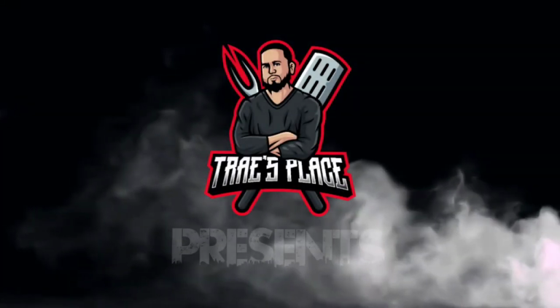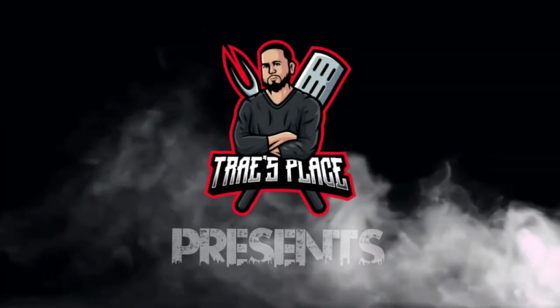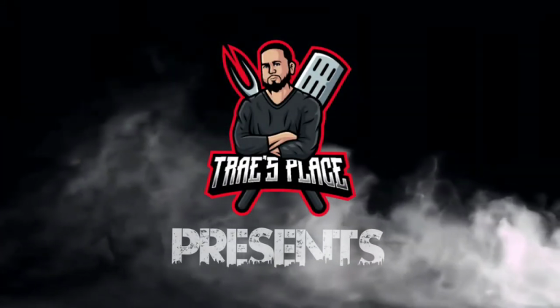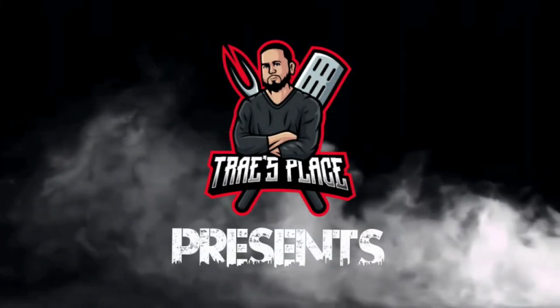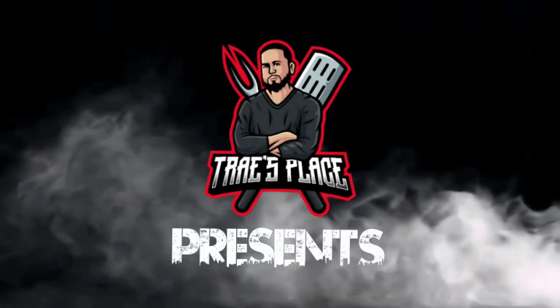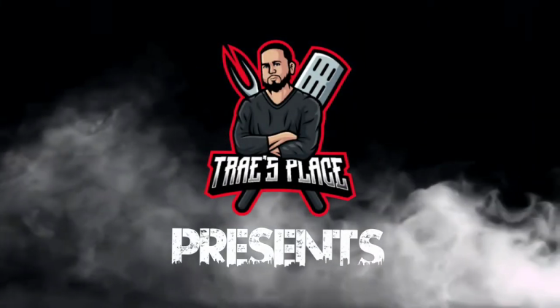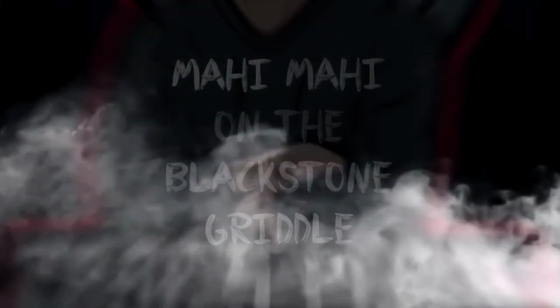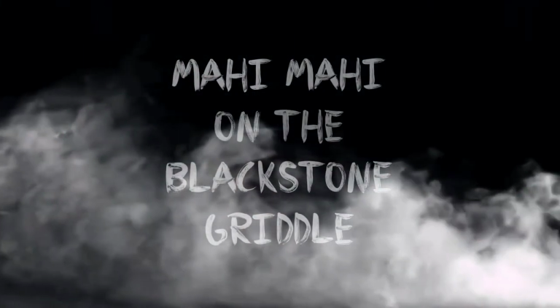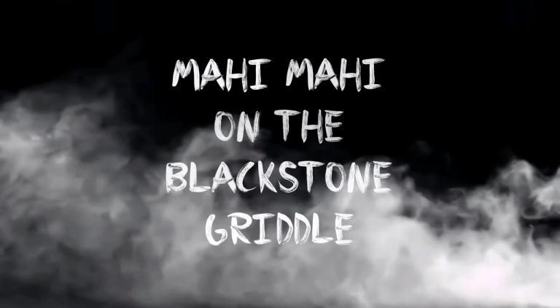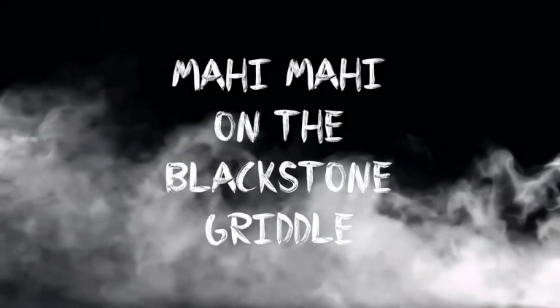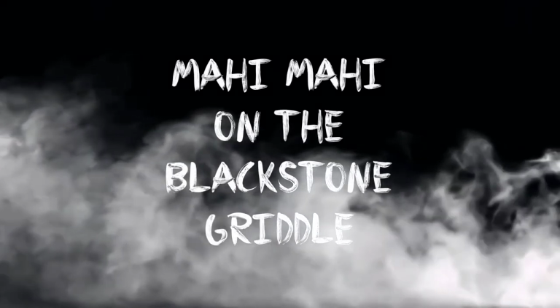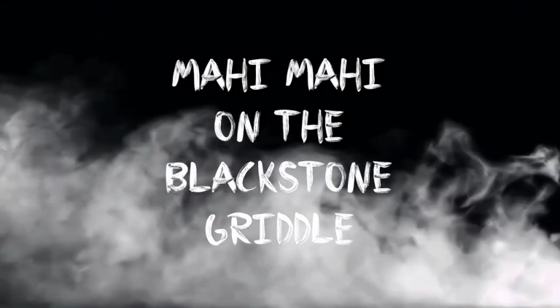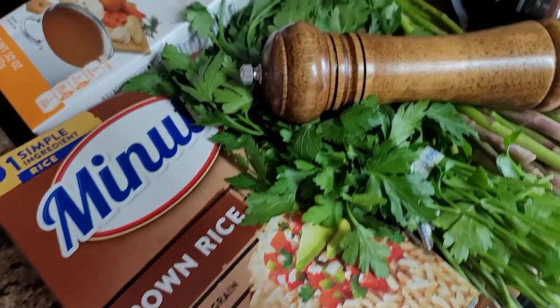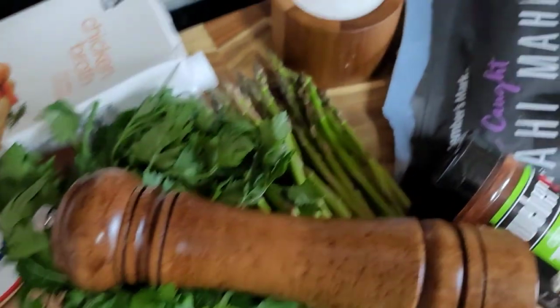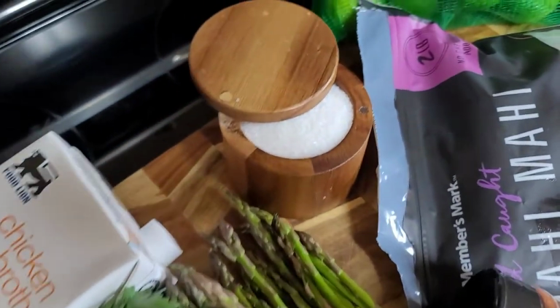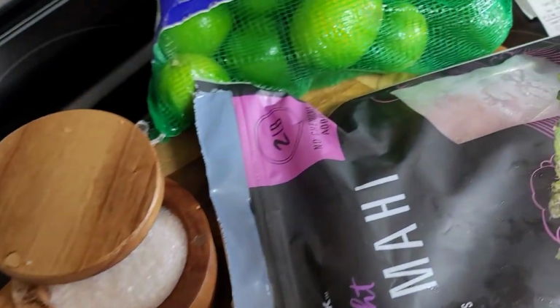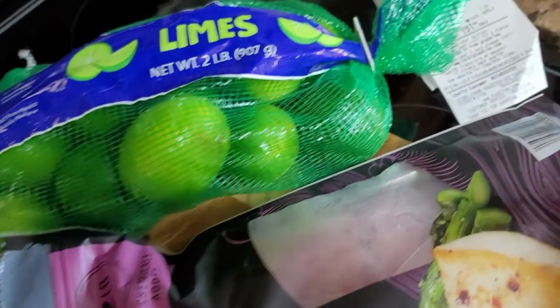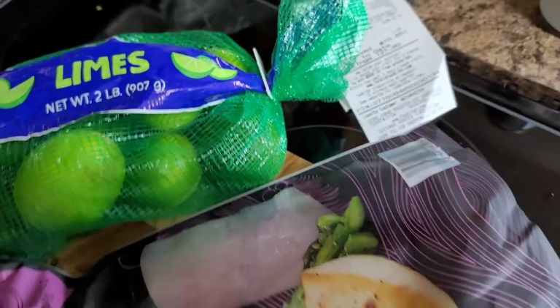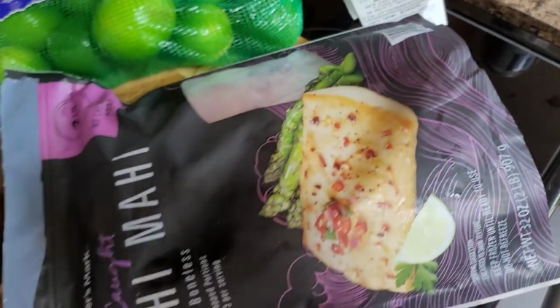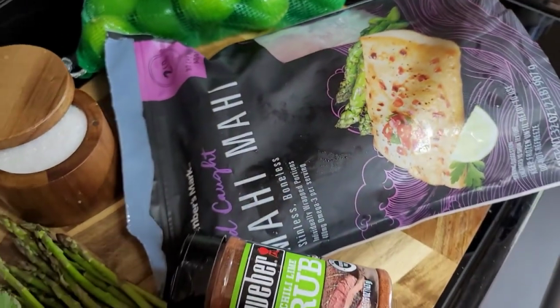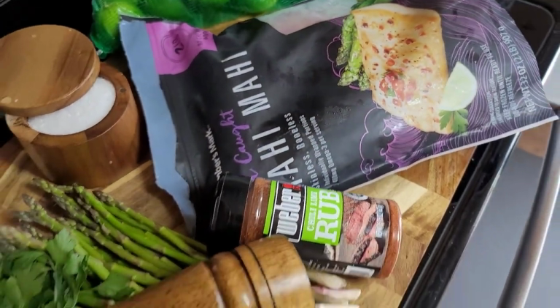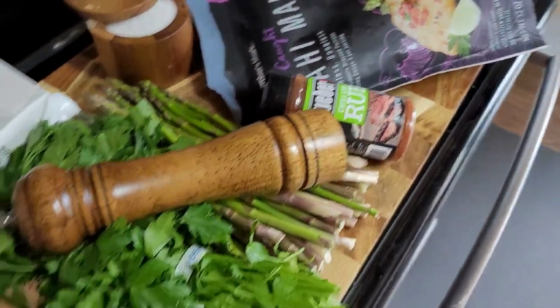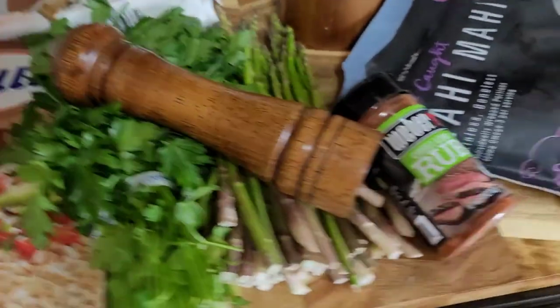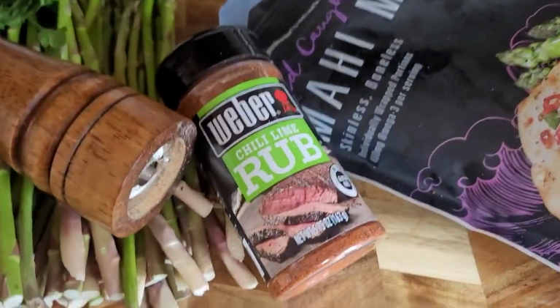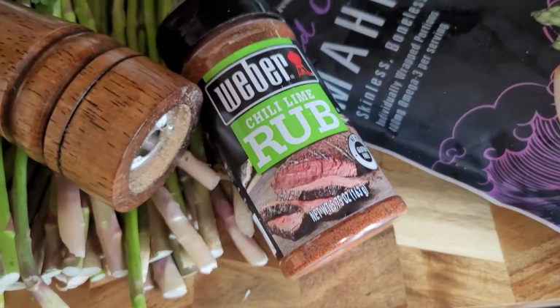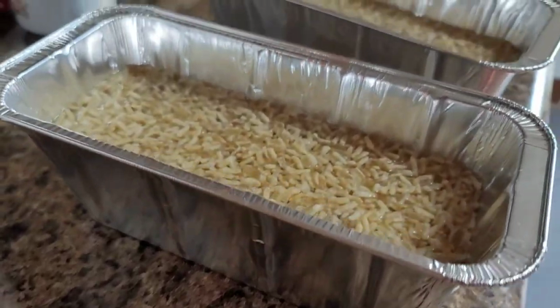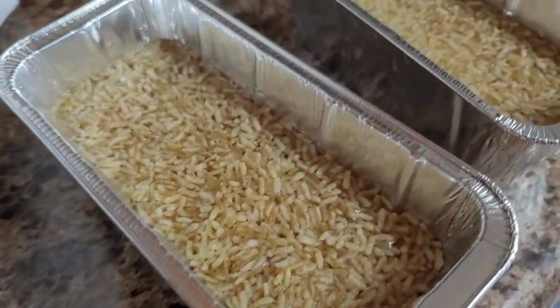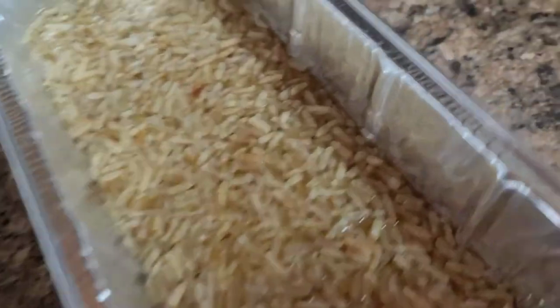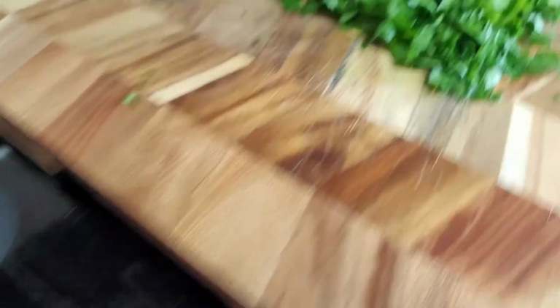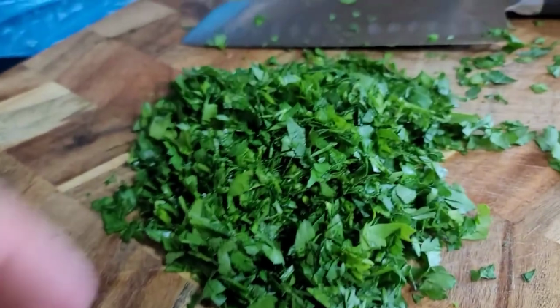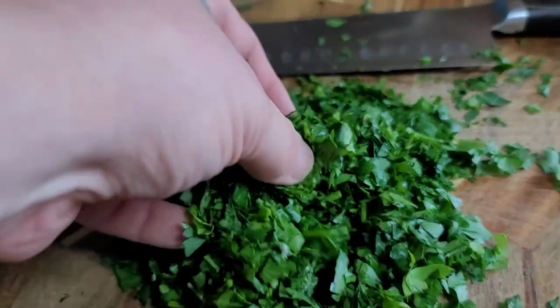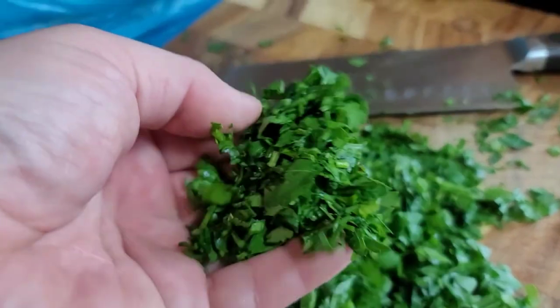Good afternoon, welcome to Trey's Place. Today we have Mahi Mahi from the Blackstone Griddle — it's definitely gonna be delicious. That's my rice there, that's my cilantro.